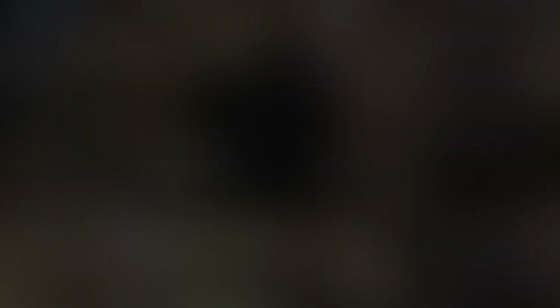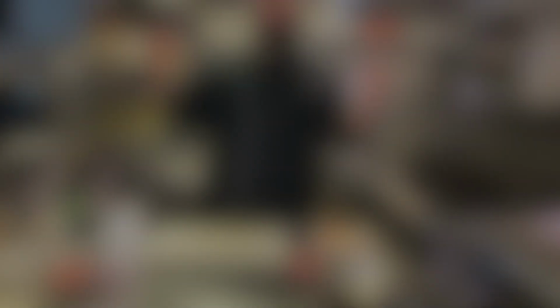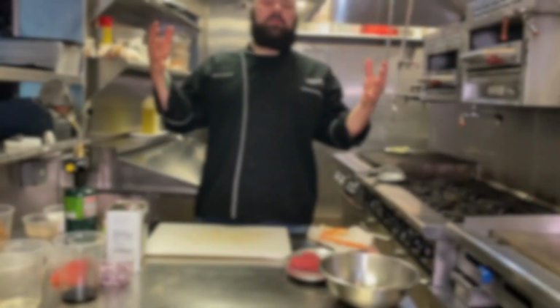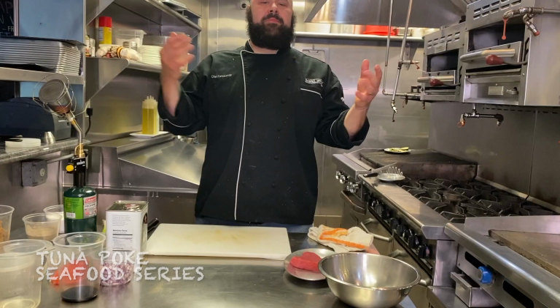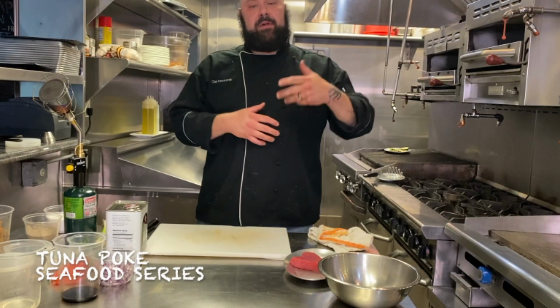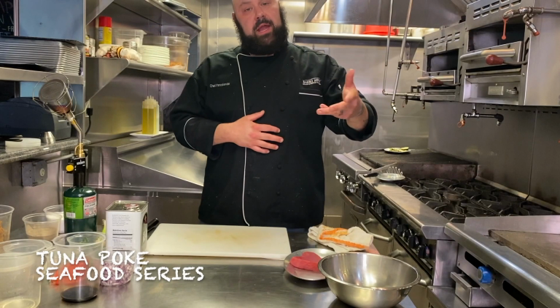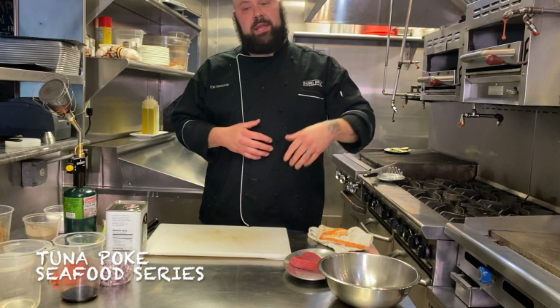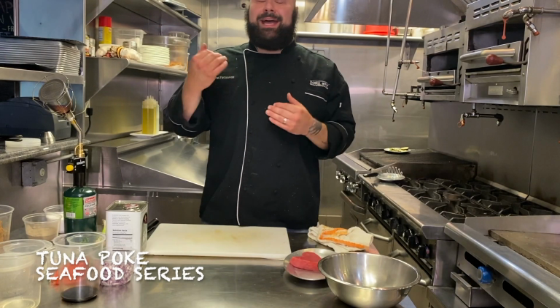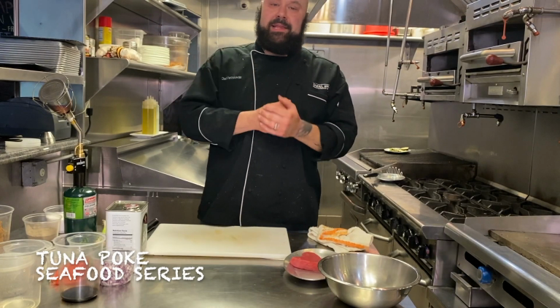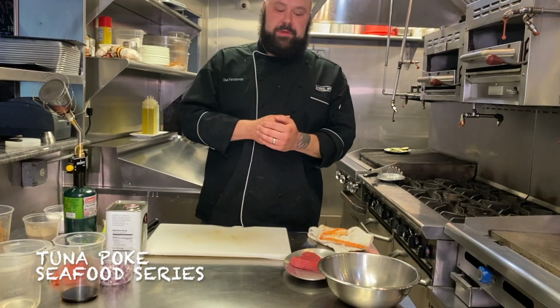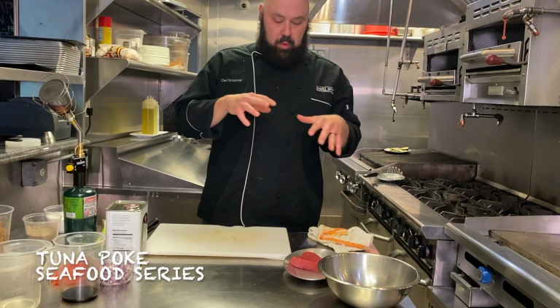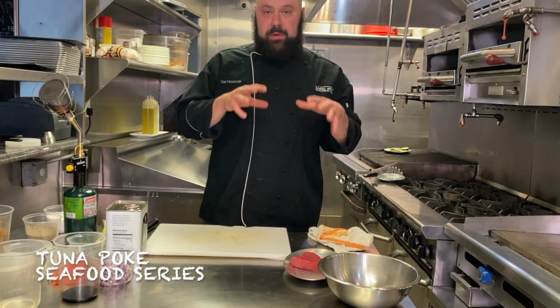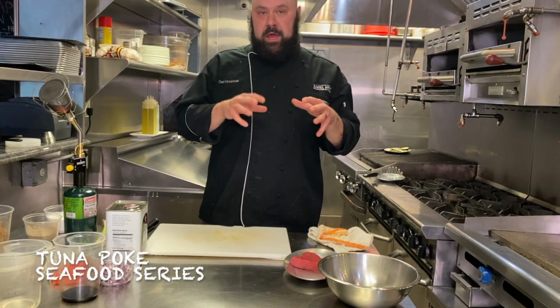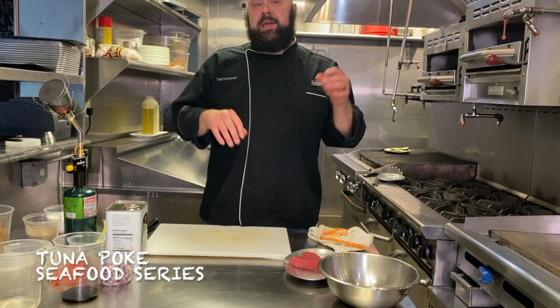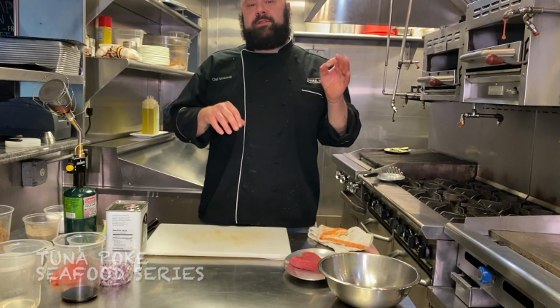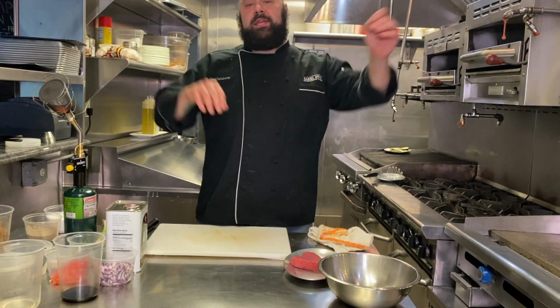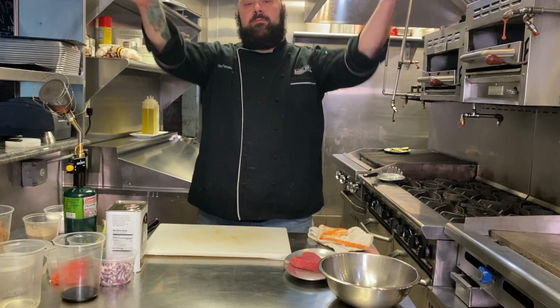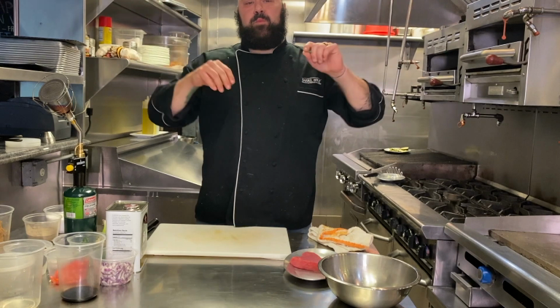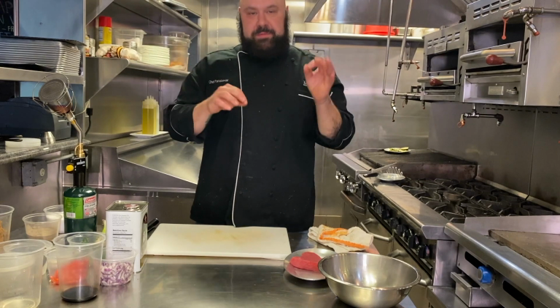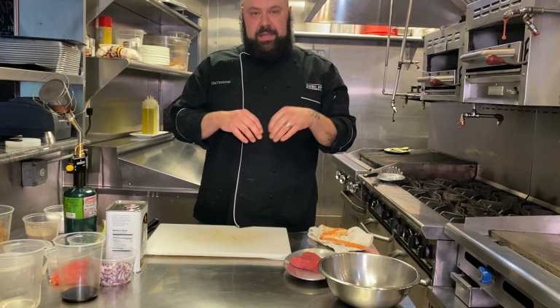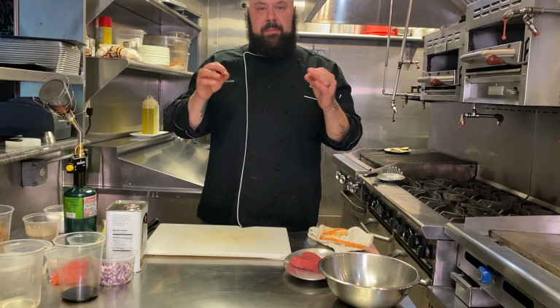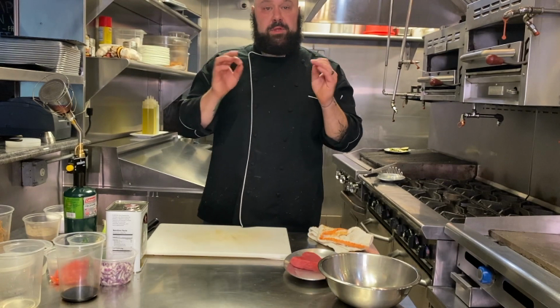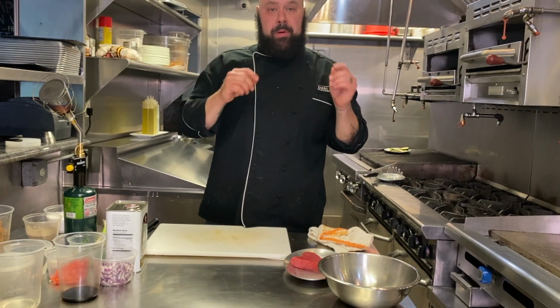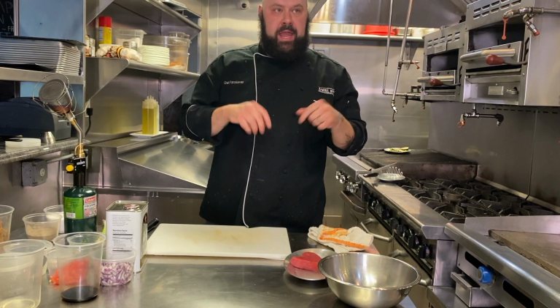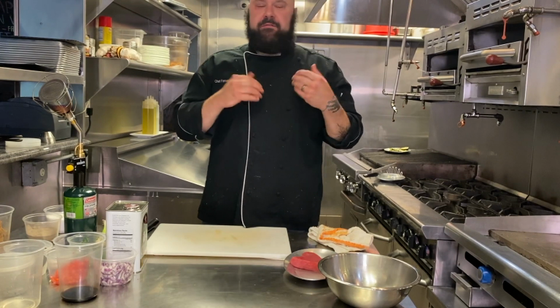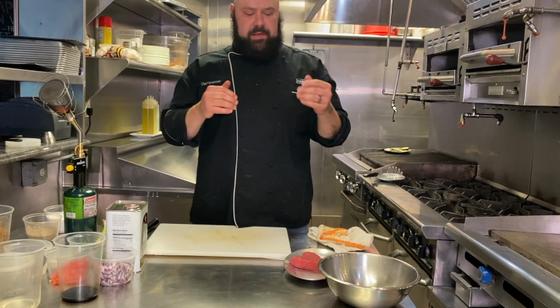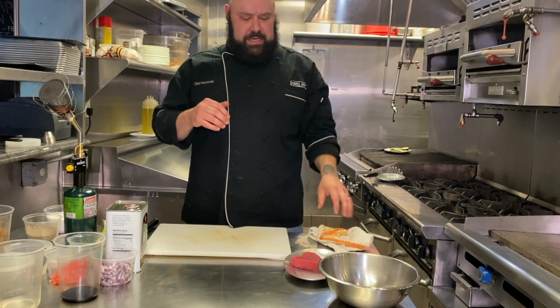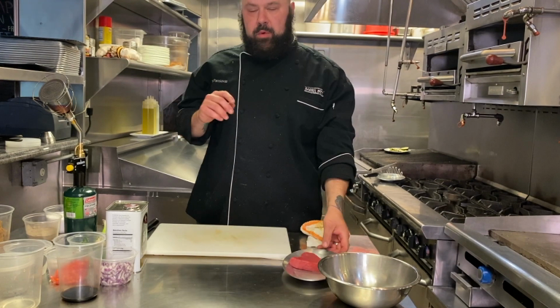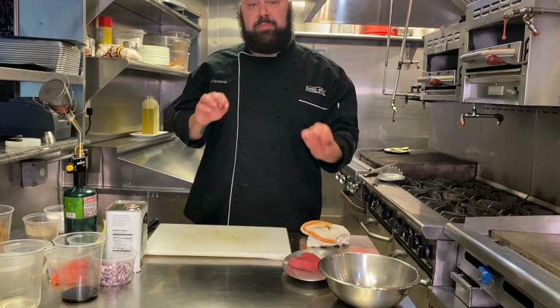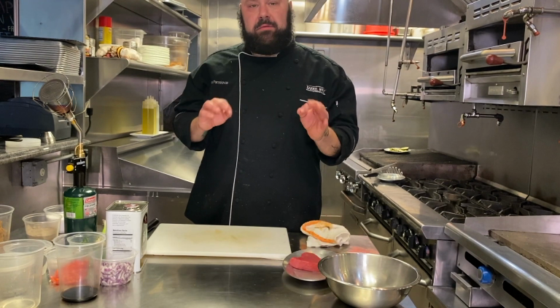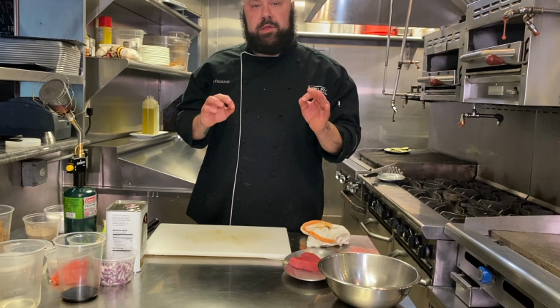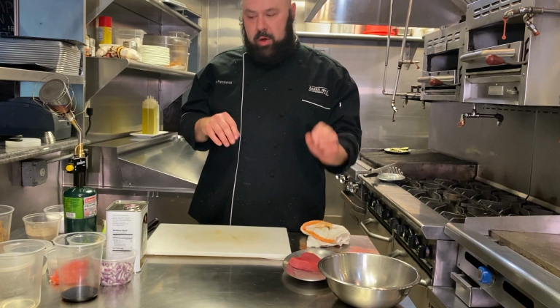Welcome today to another episode of Edible Eric Eats. On today's episode we're working with tuna. Specifically, we're gonna make some tuna poke — a very simple dish. We're gonna do a blackened tuna poke.